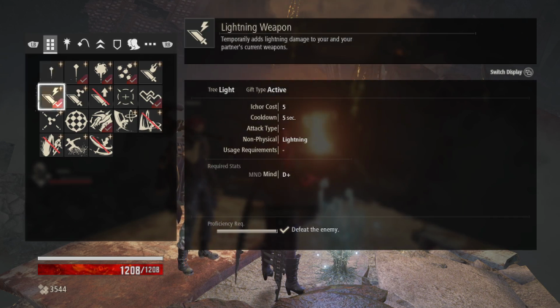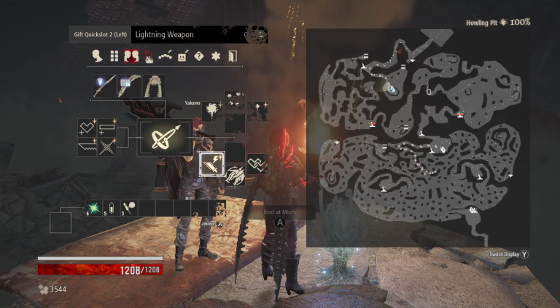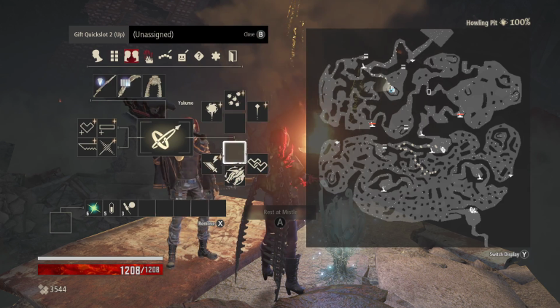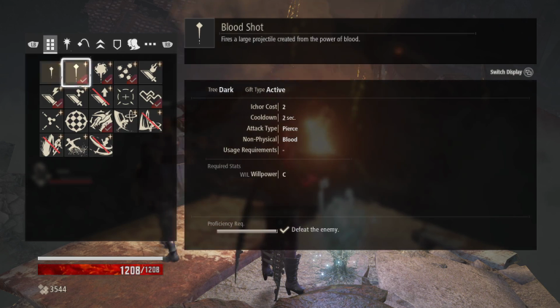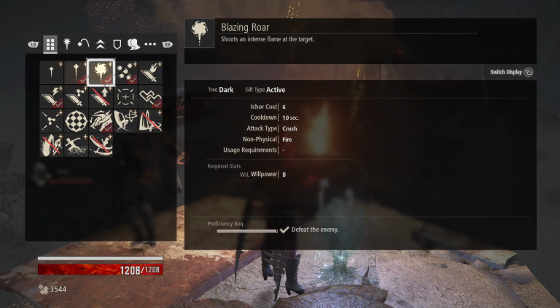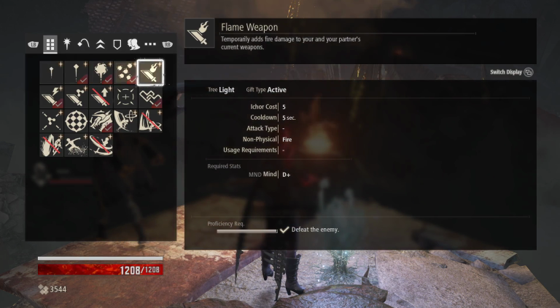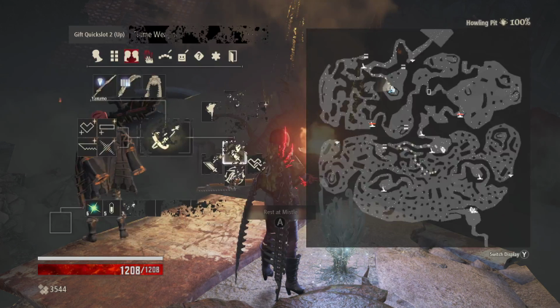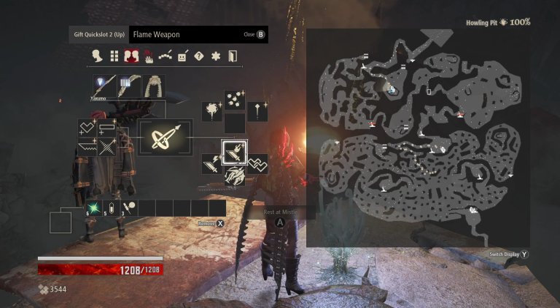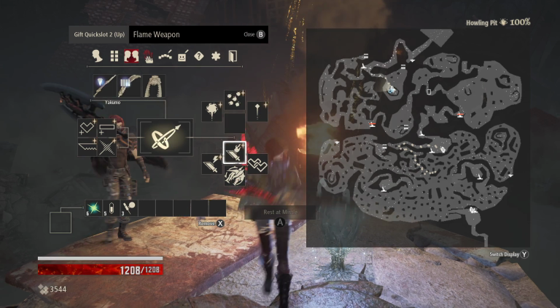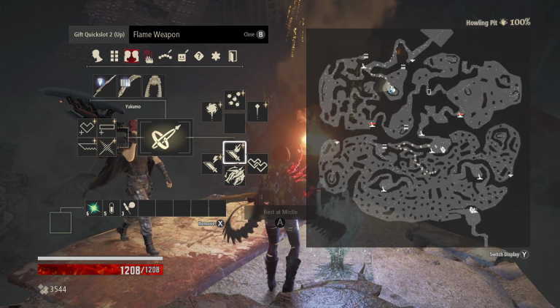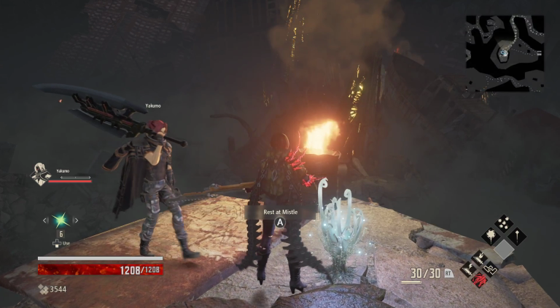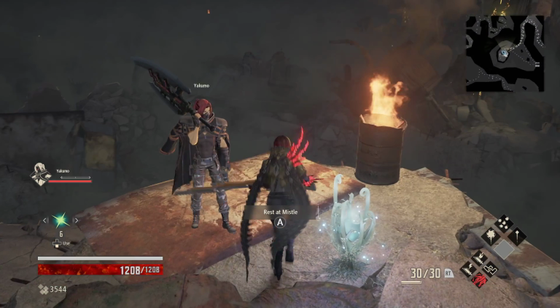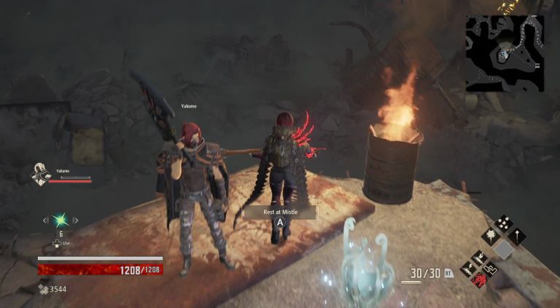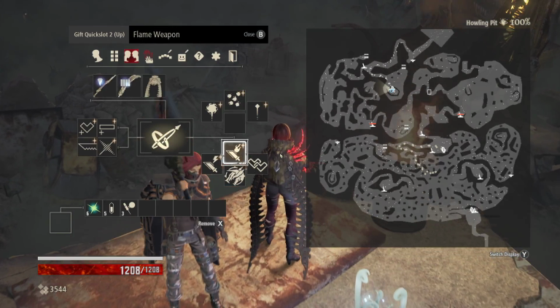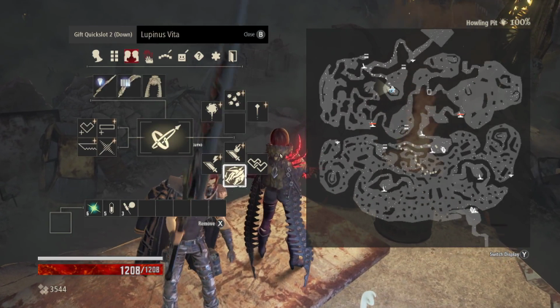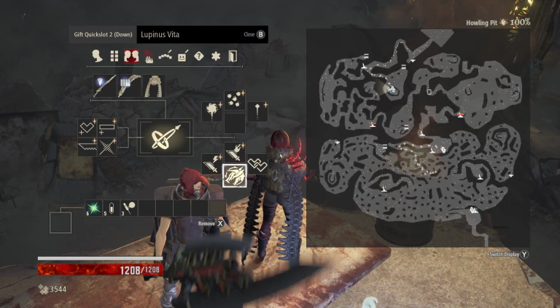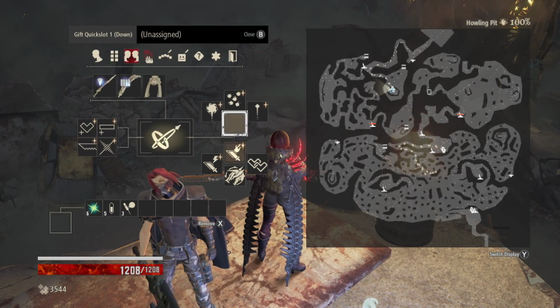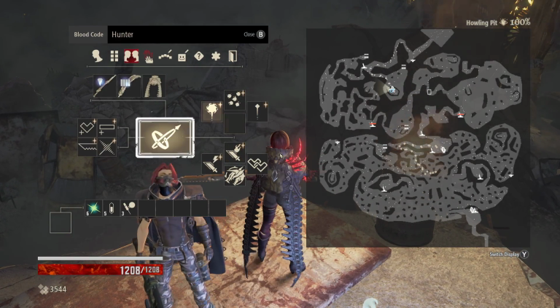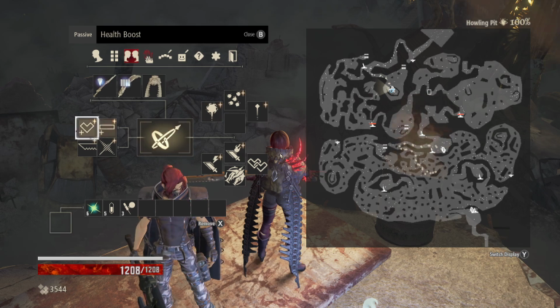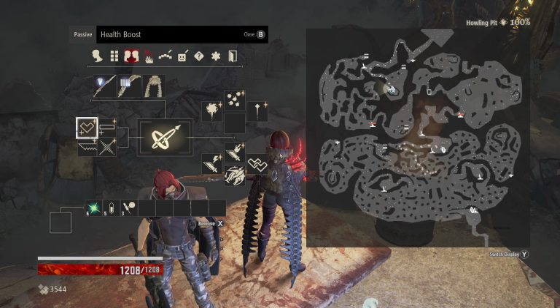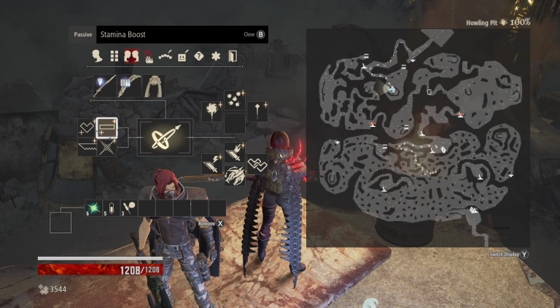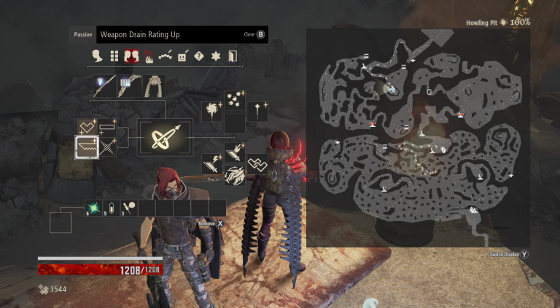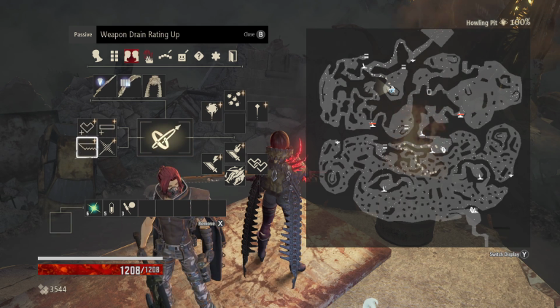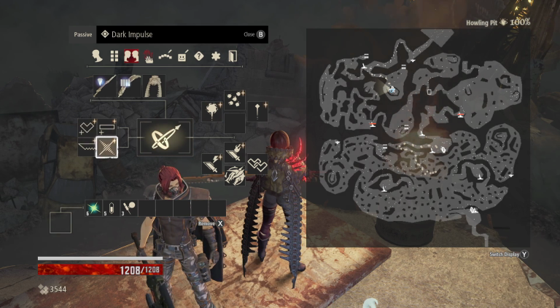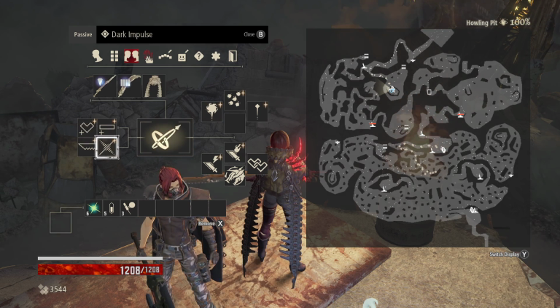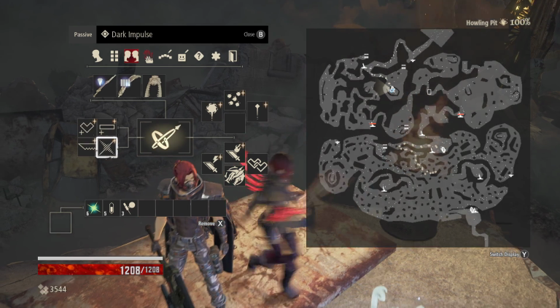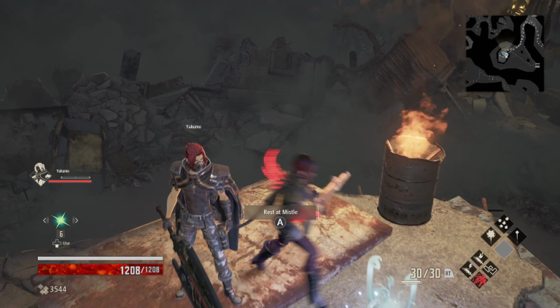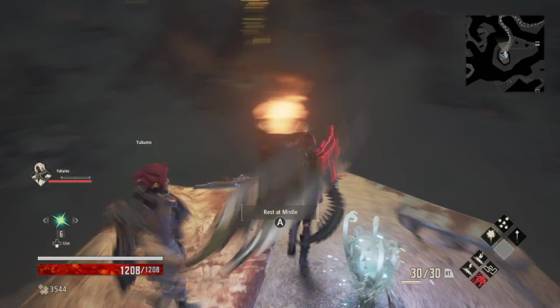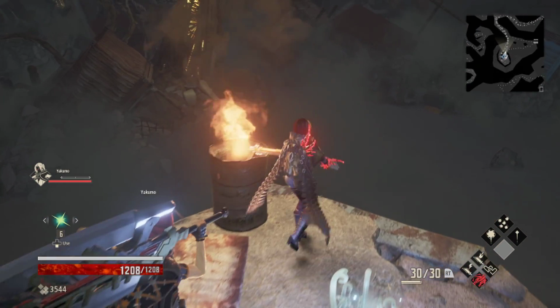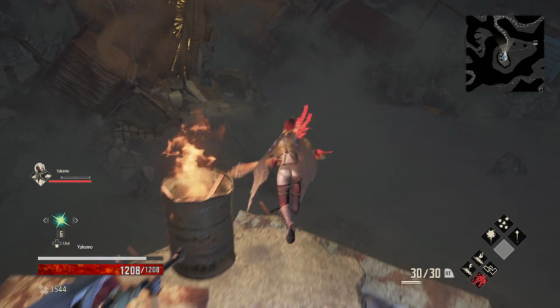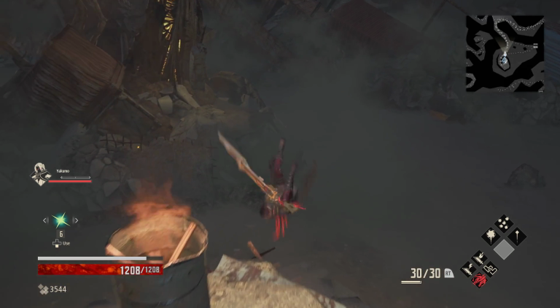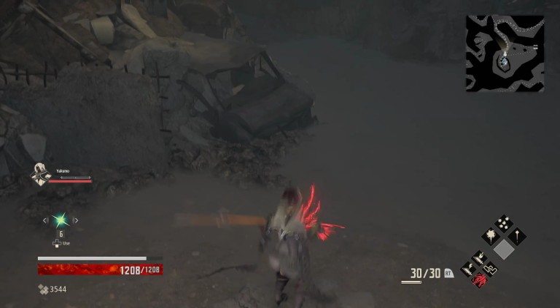We're going to want to put these on as well, just since those will help Yakumo out. For passives, for those curious: Health Boost, Stamina Boost, Weapon Drain Rating, and then I have Dark Impulse from Caster.